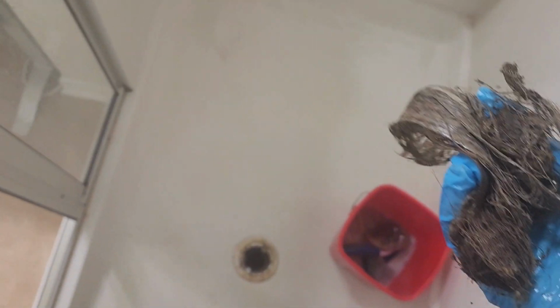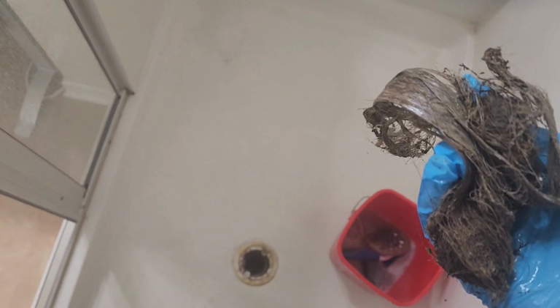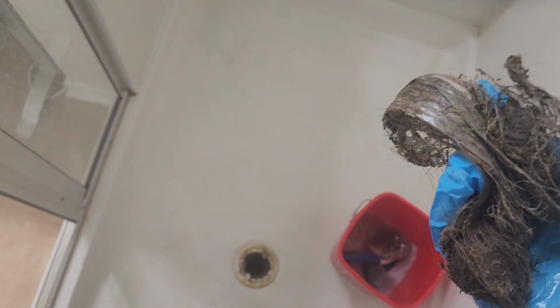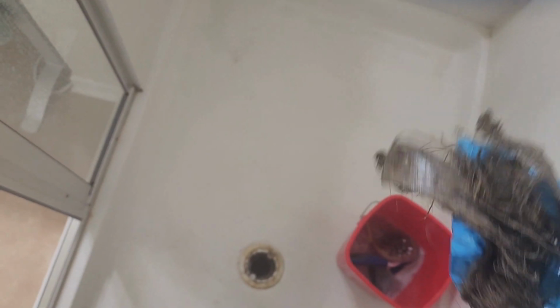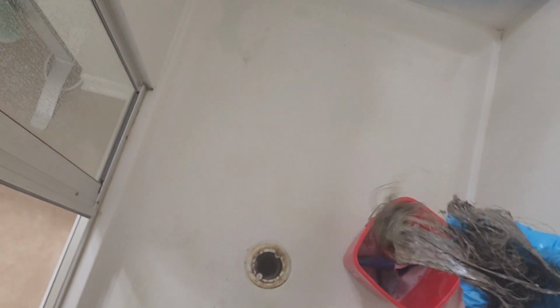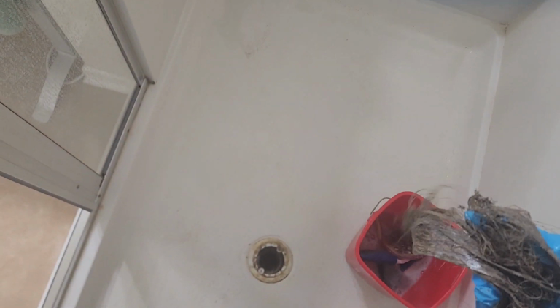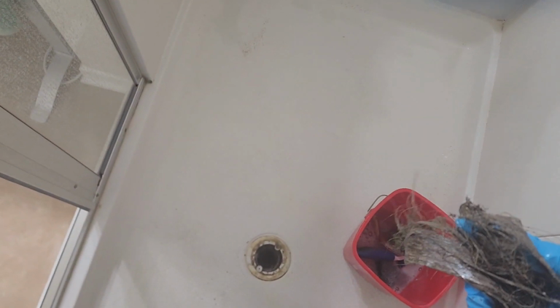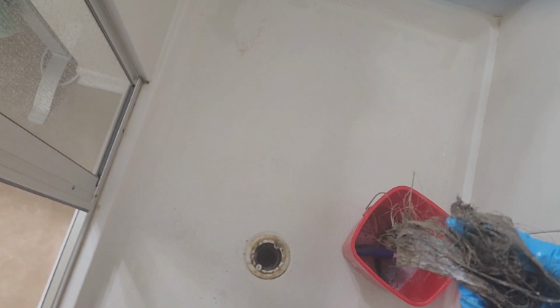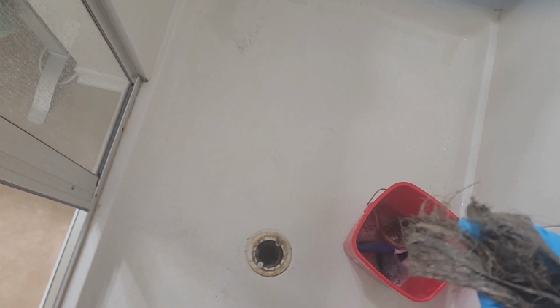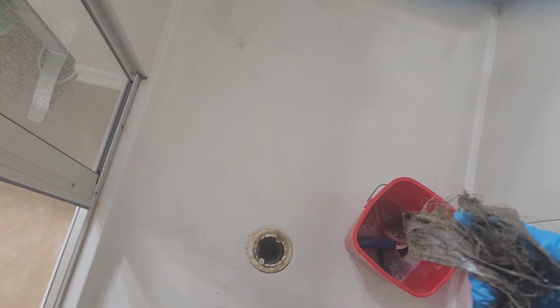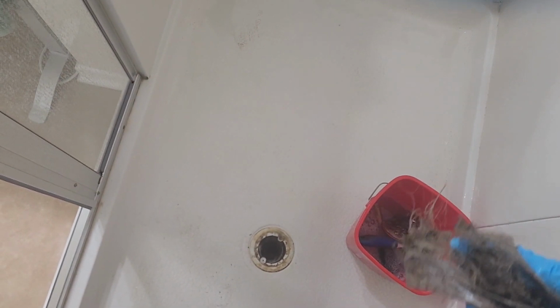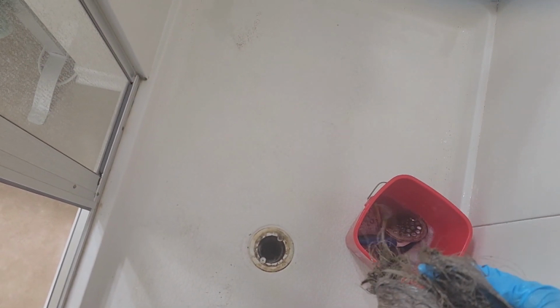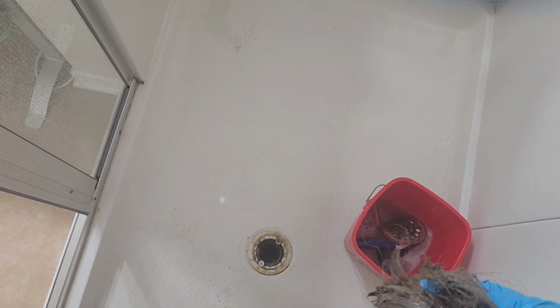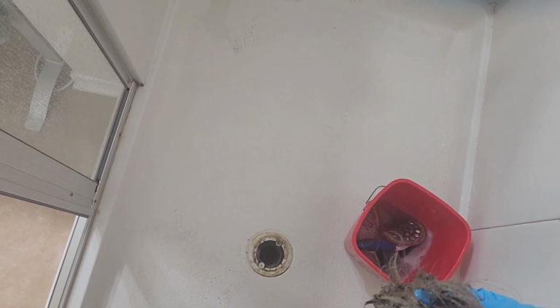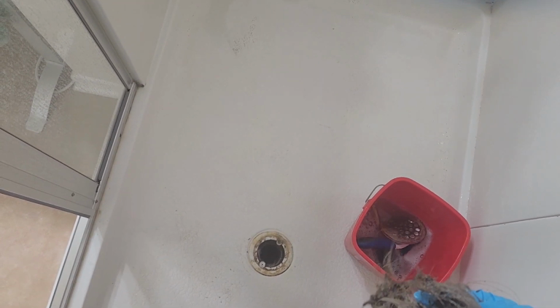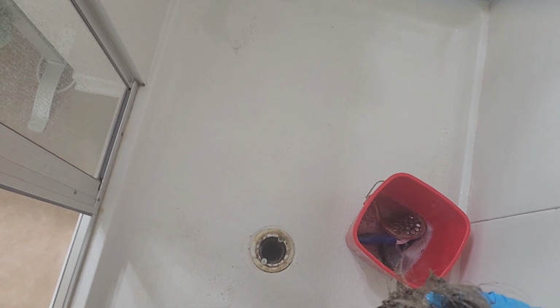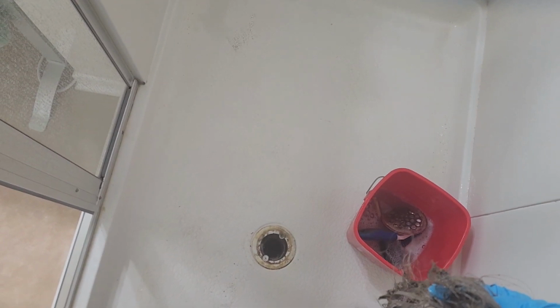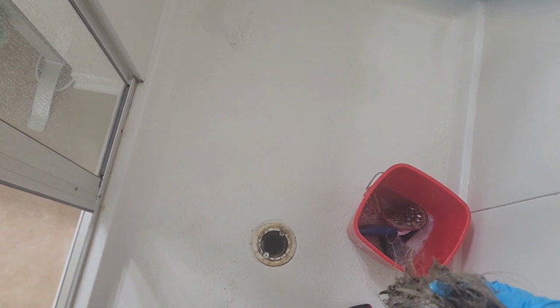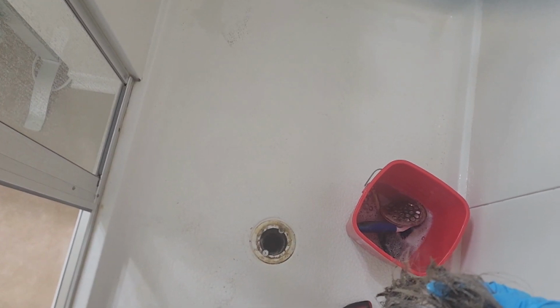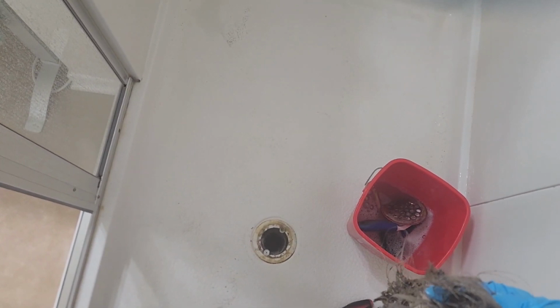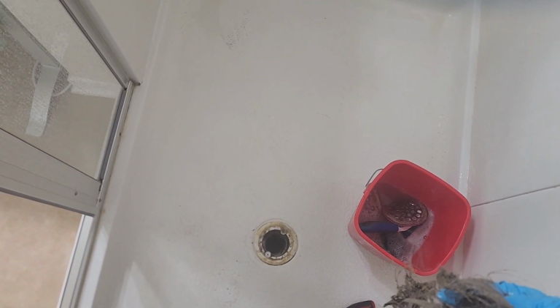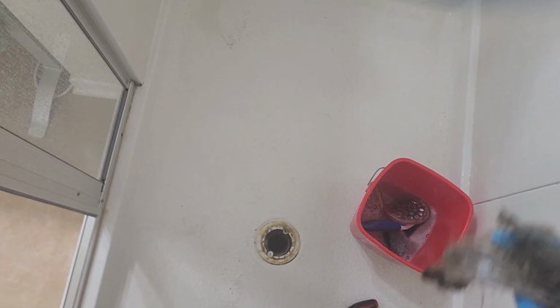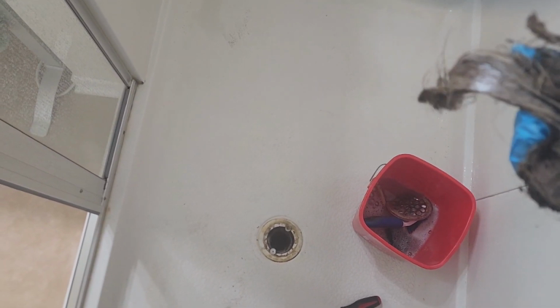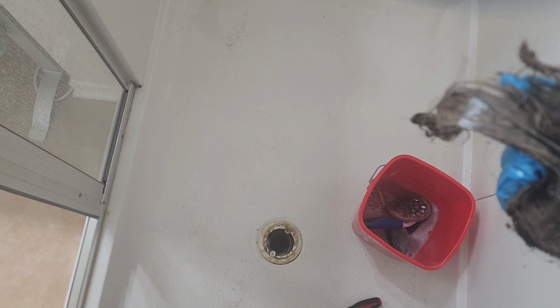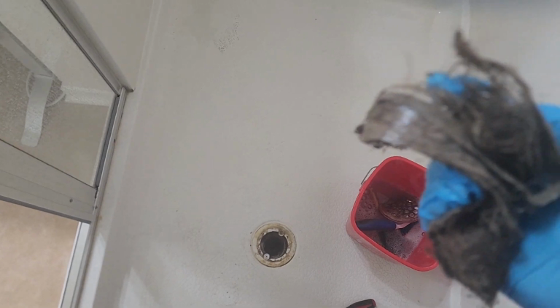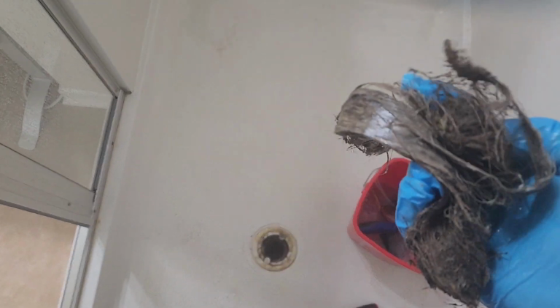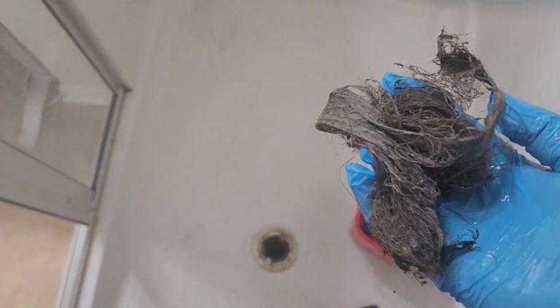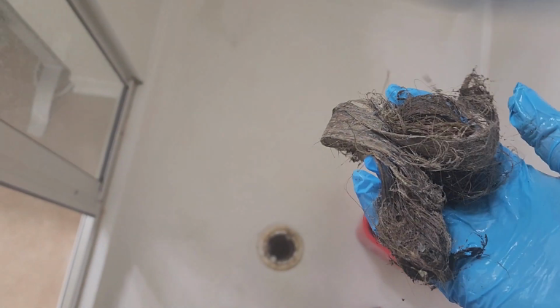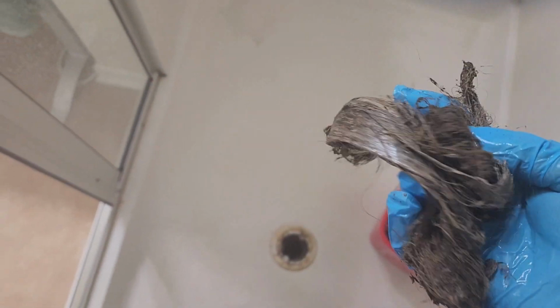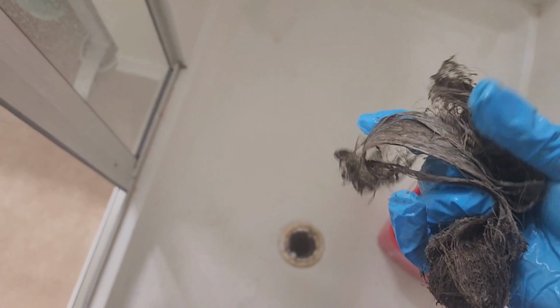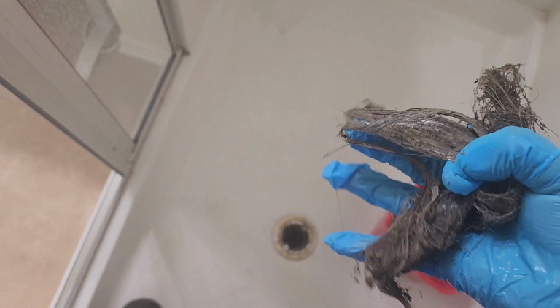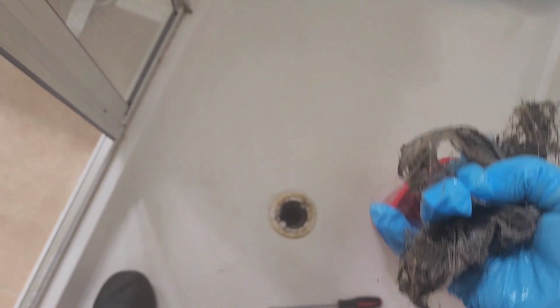So today we are going to clean the drain and try to flush it — put some vinegar and baking soda — and it won't happen again. That's the reason. Call us at 407-572-4118.